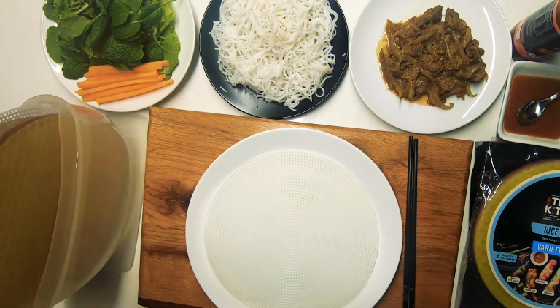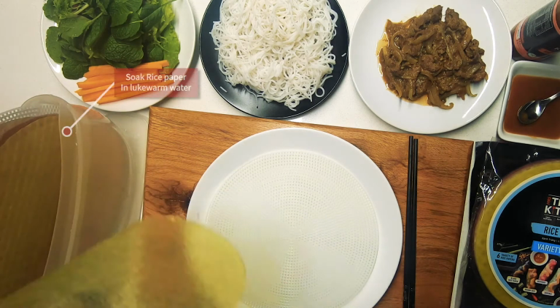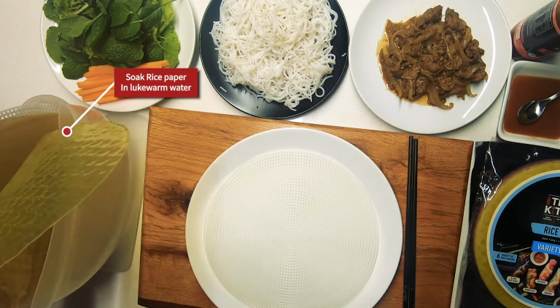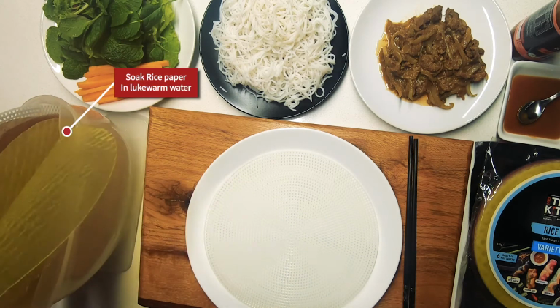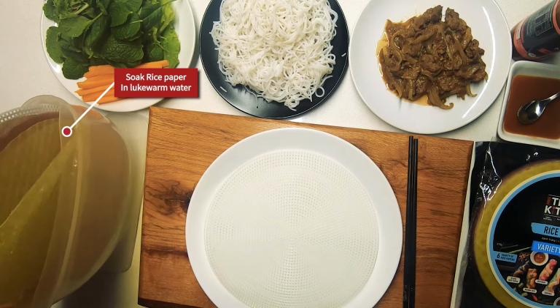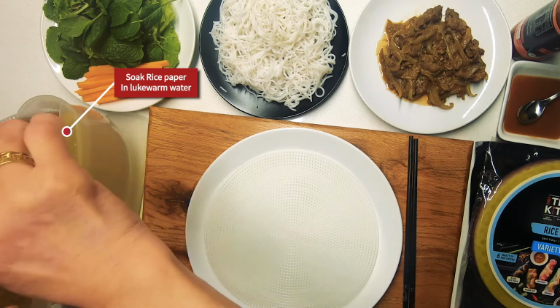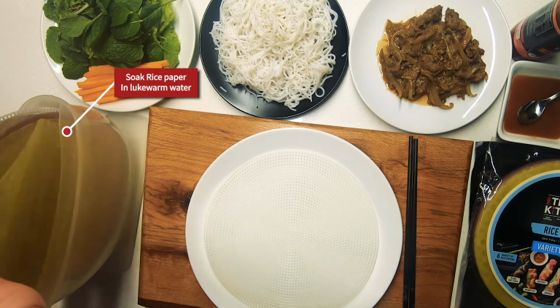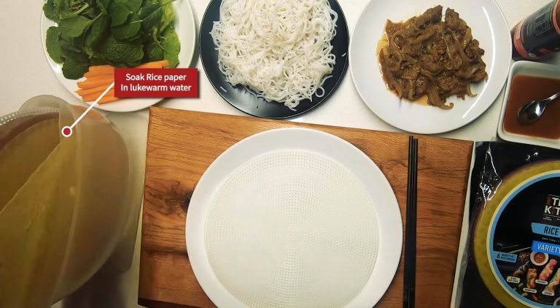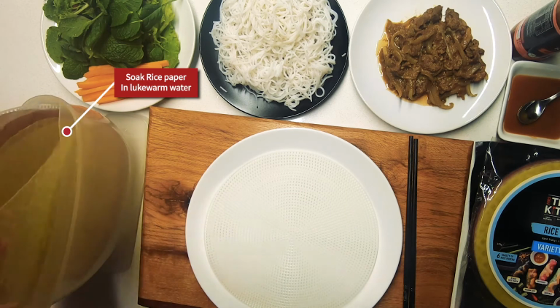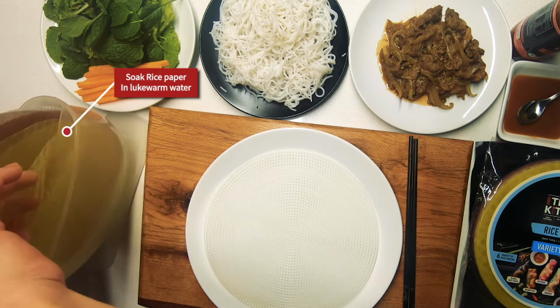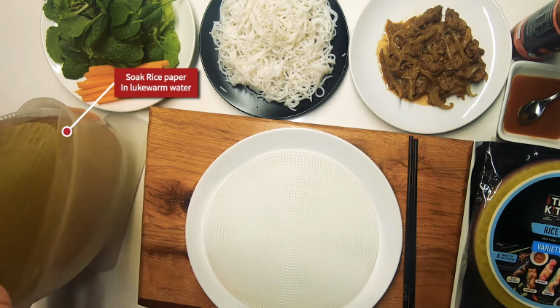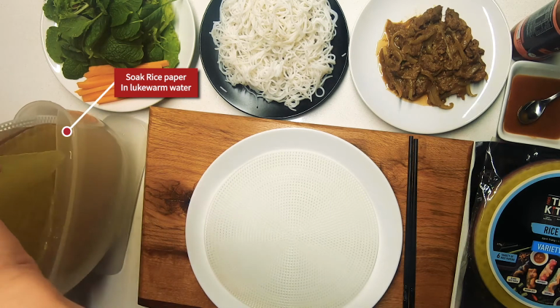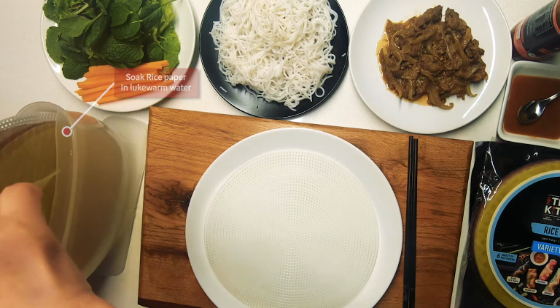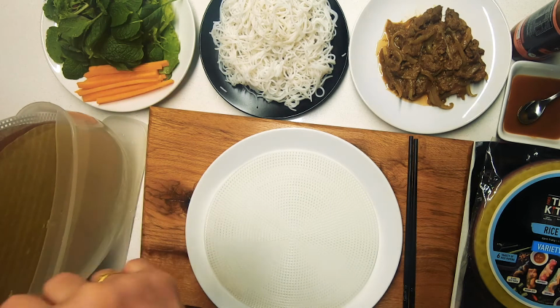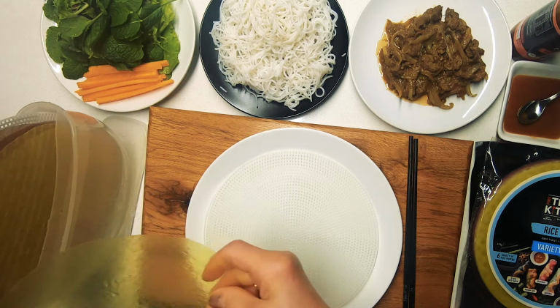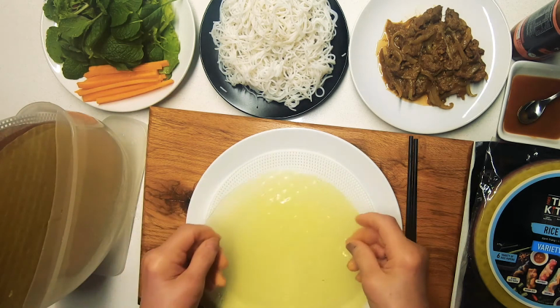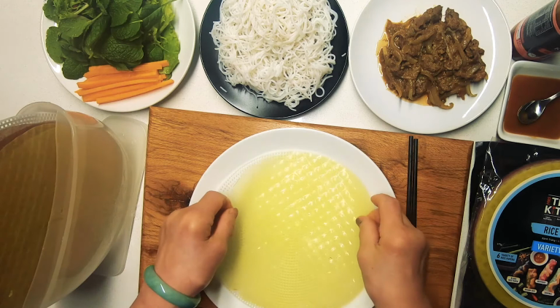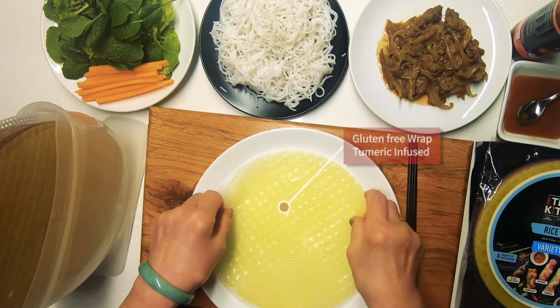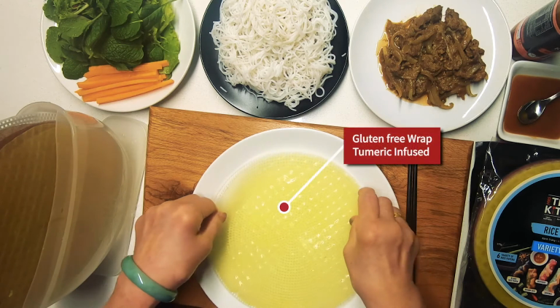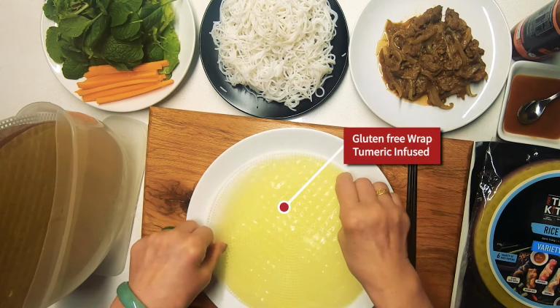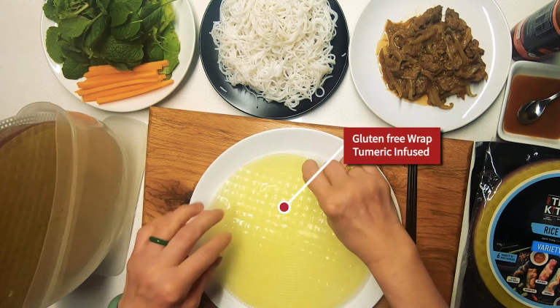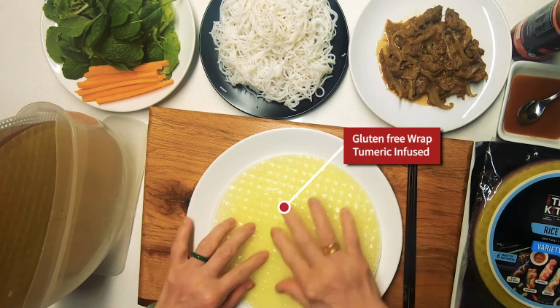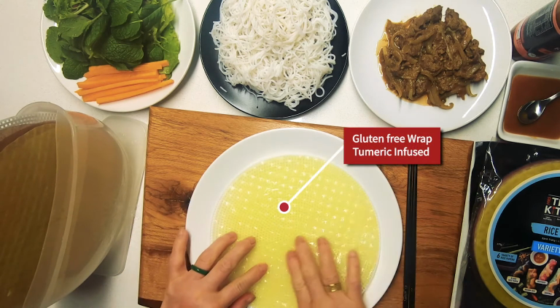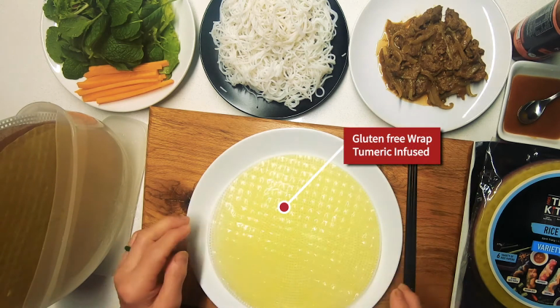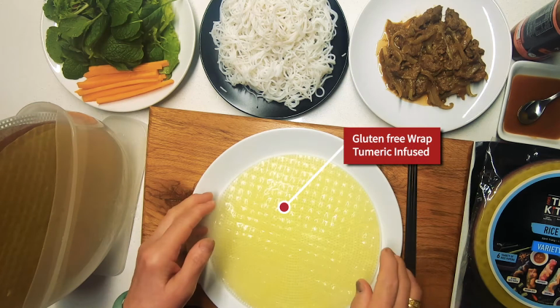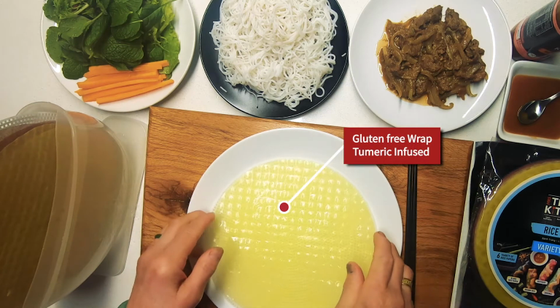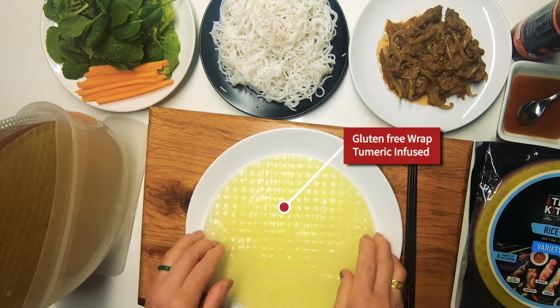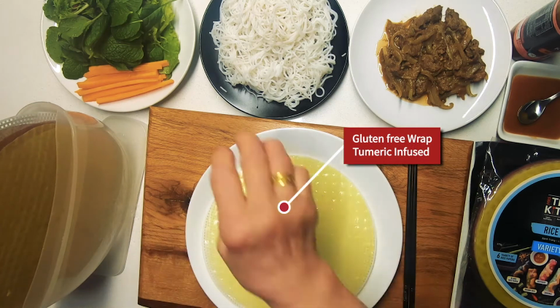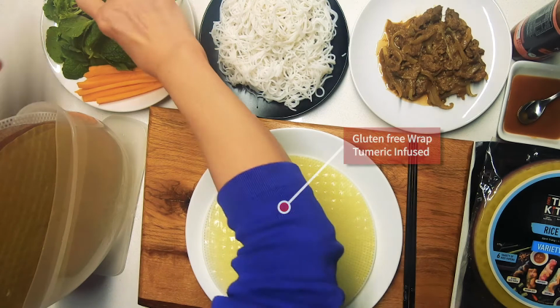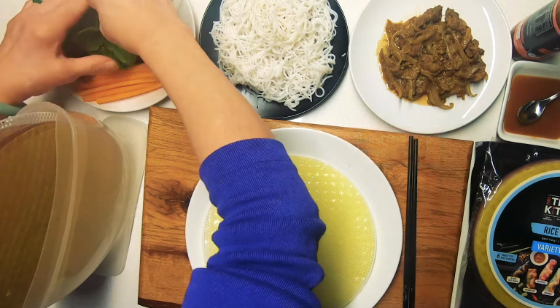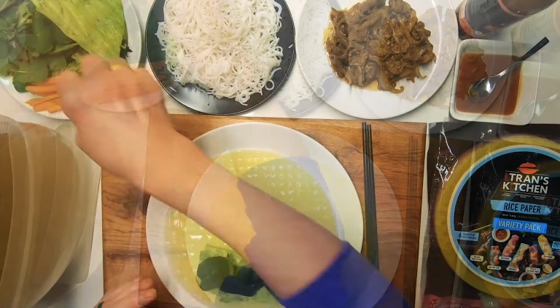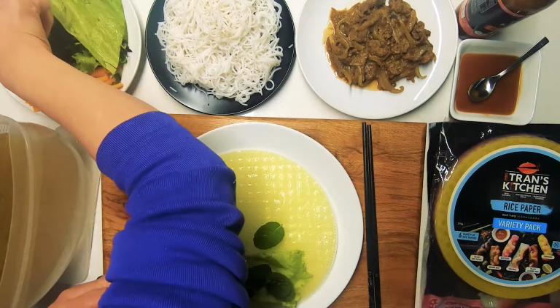The first step is to take the rice paper and soak it in lukewarm water. Now combine all your favourite ingredients in a neat pile one third of the way down the rice paper.